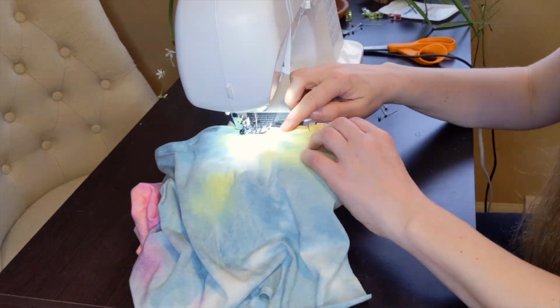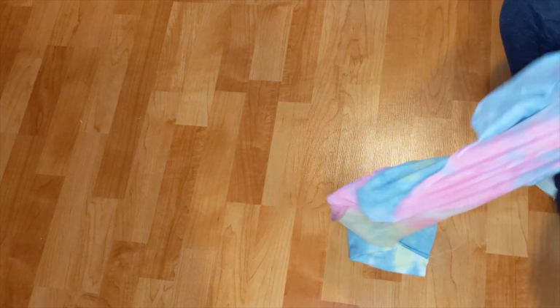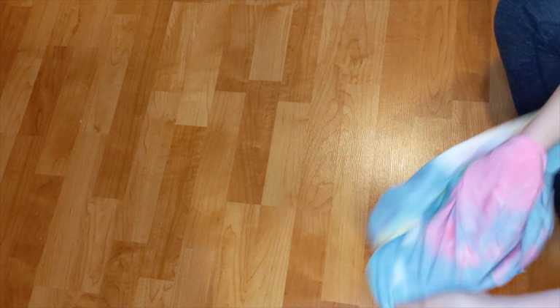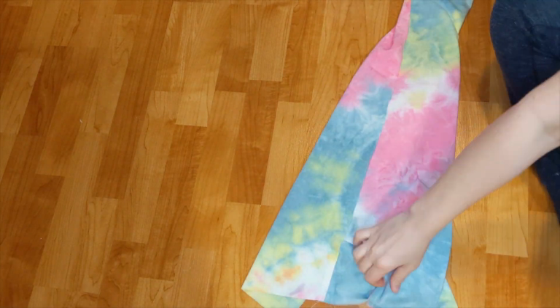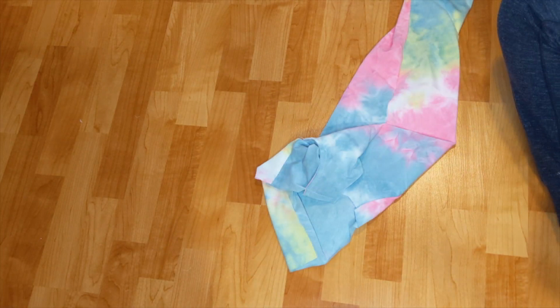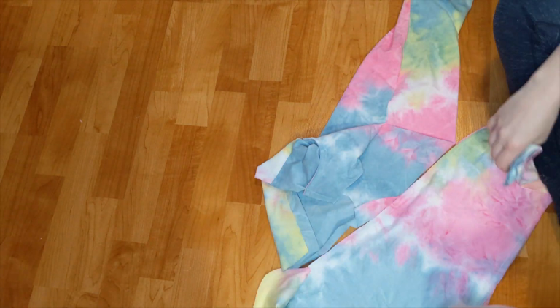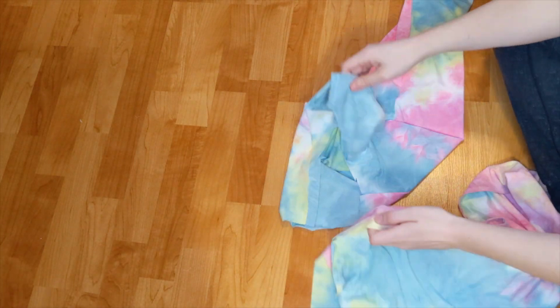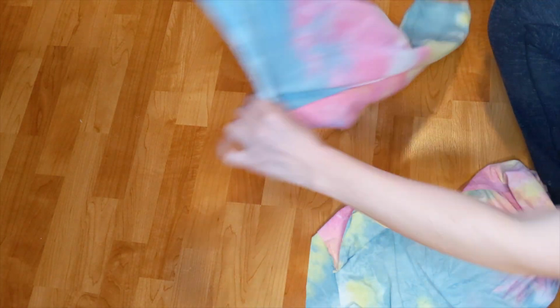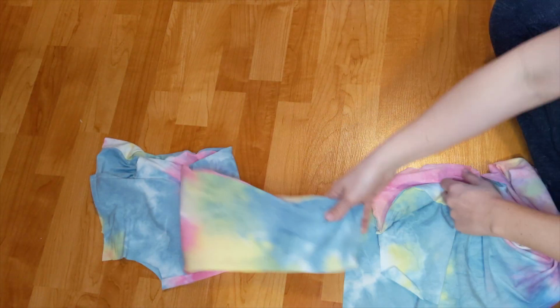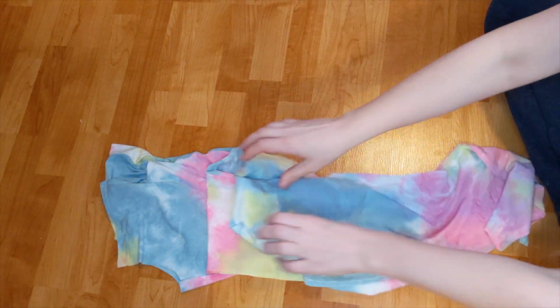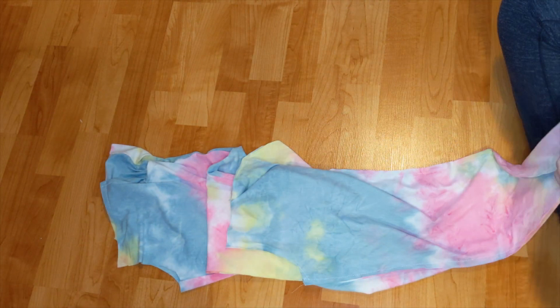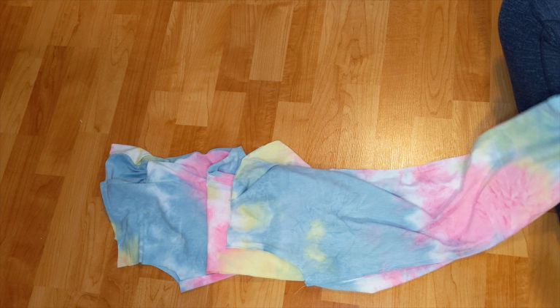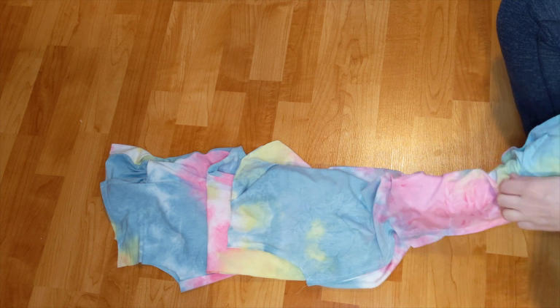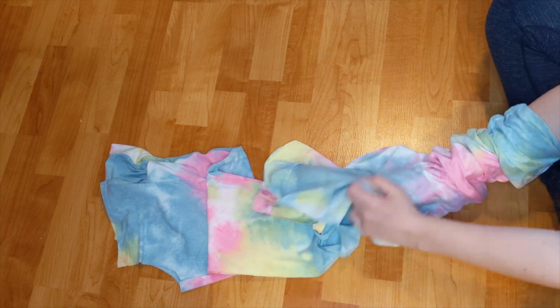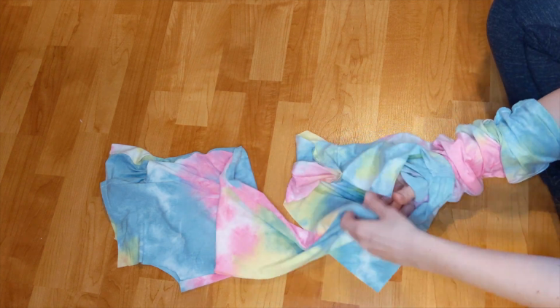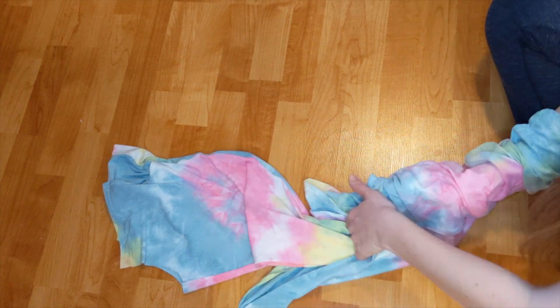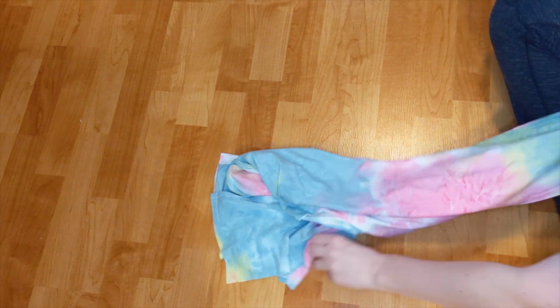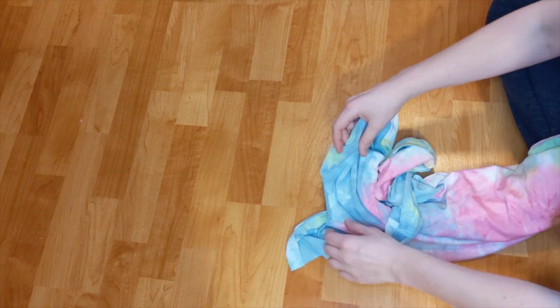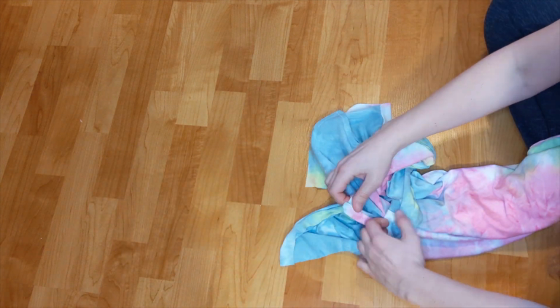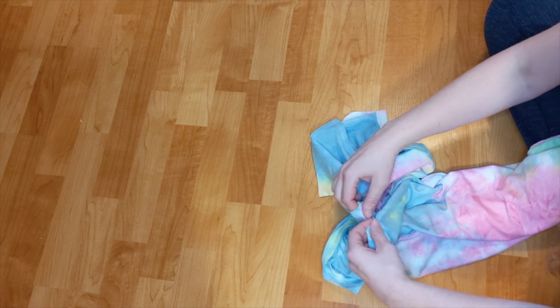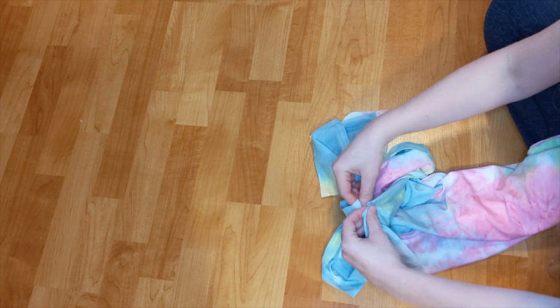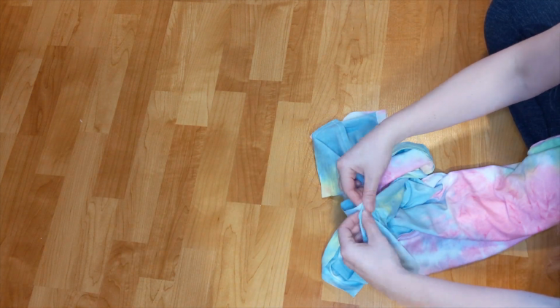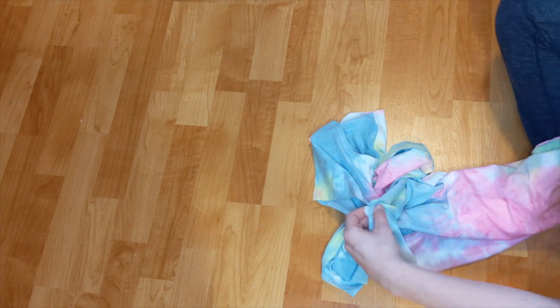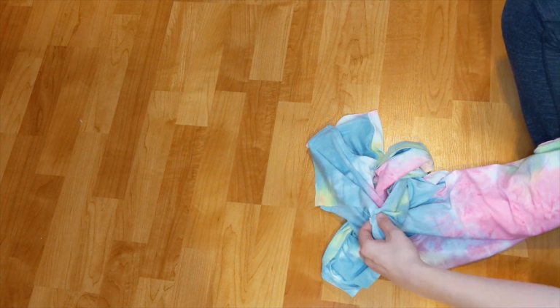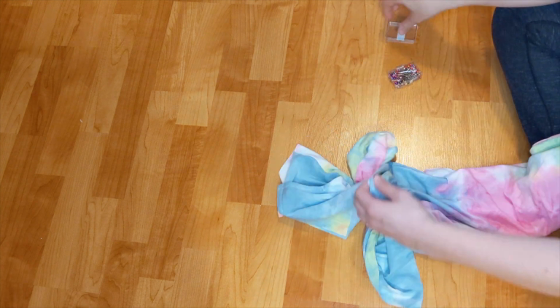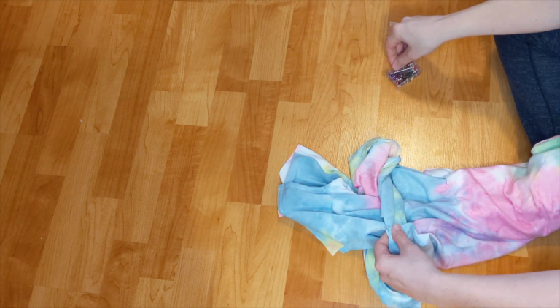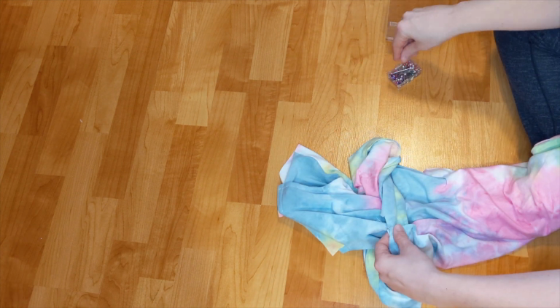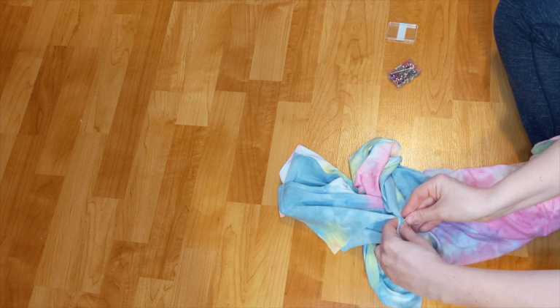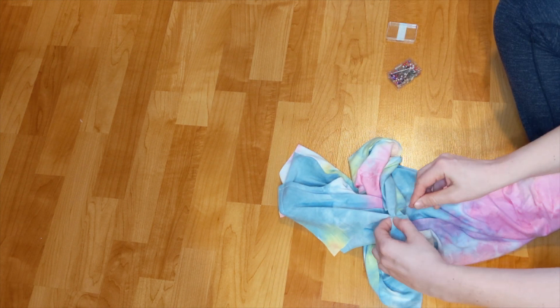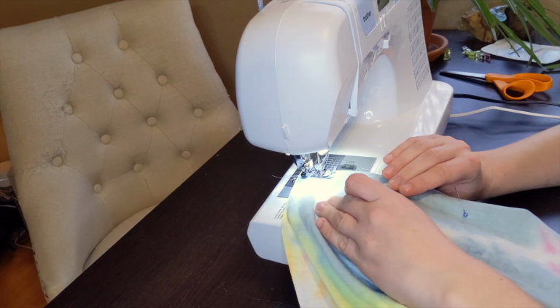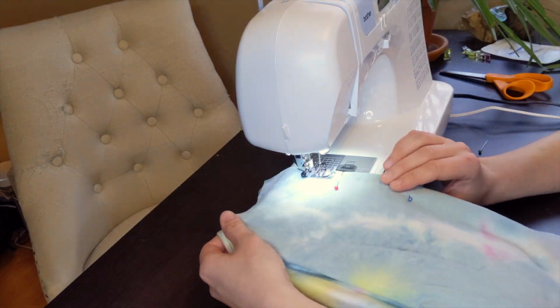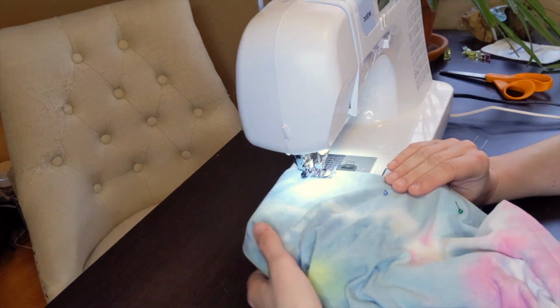To attach both pant legs, I flipped one inside out, slipped it inside, and pinned the center seam. I sewed the center seam shut.